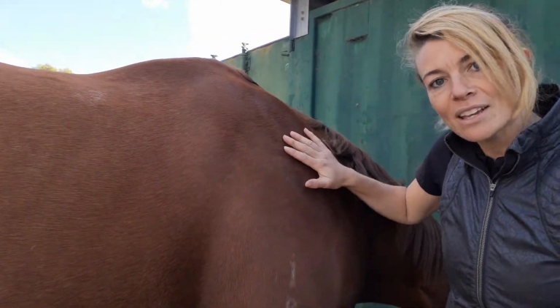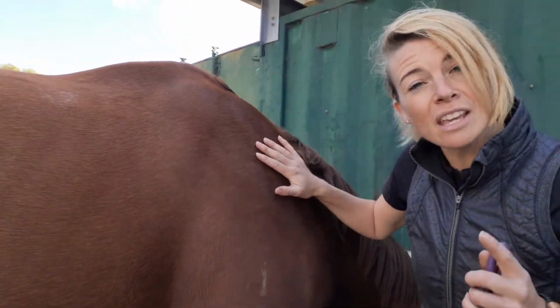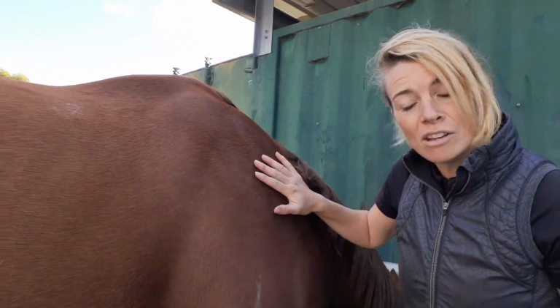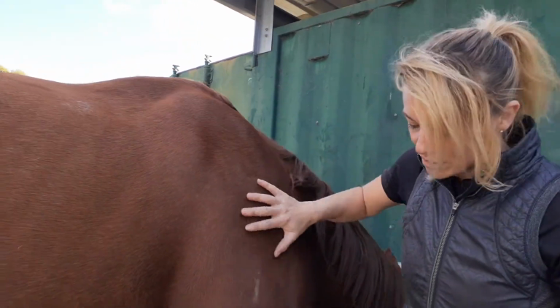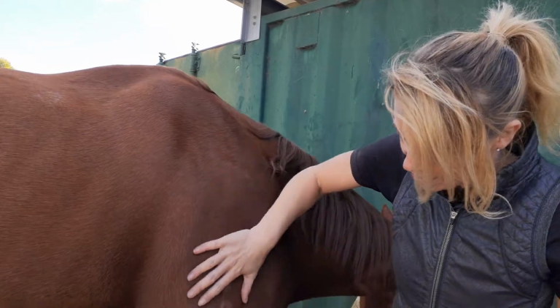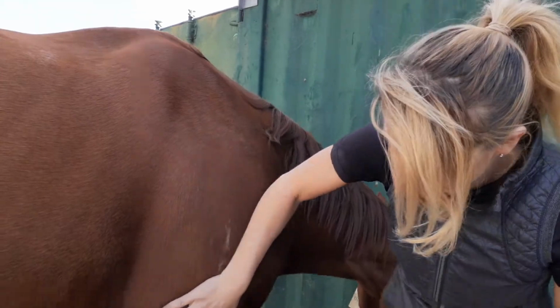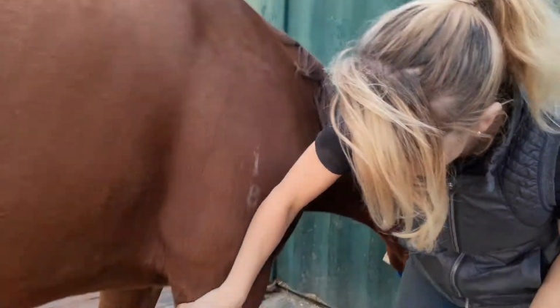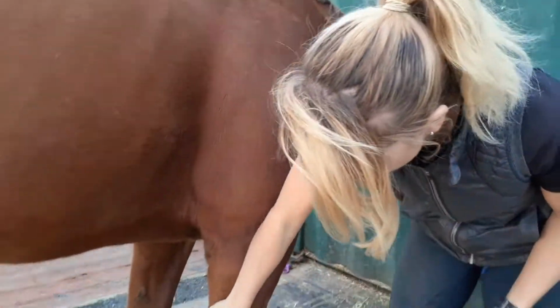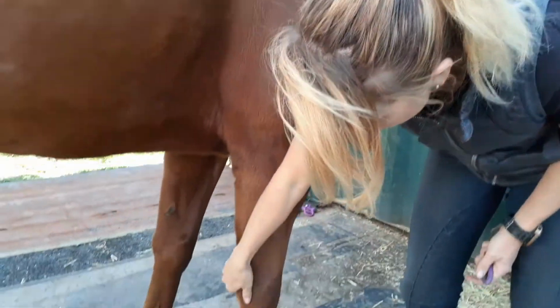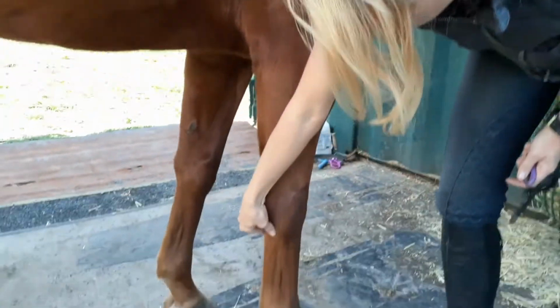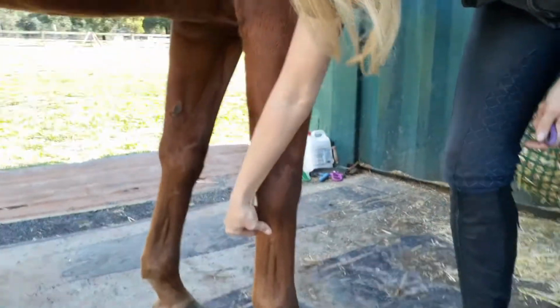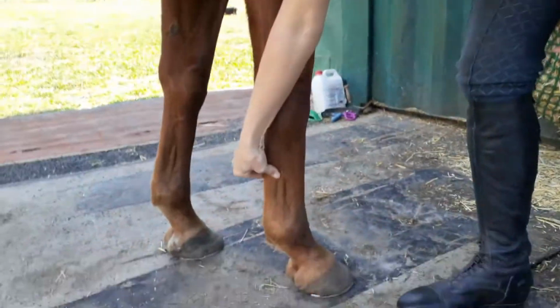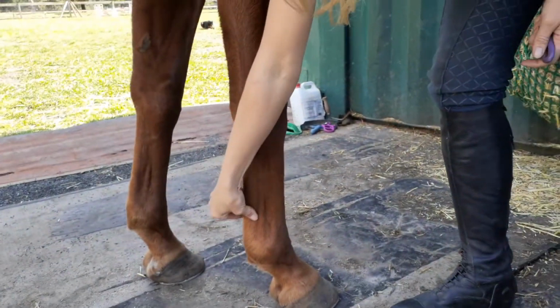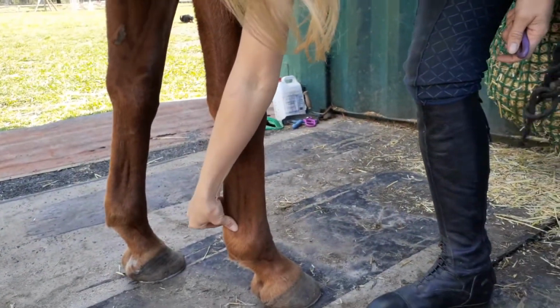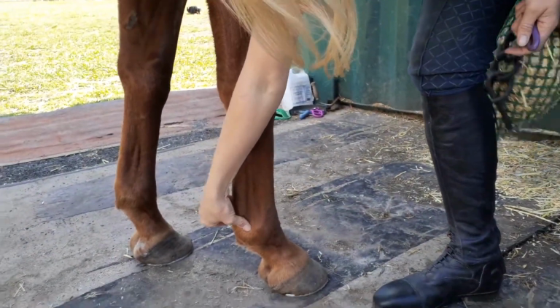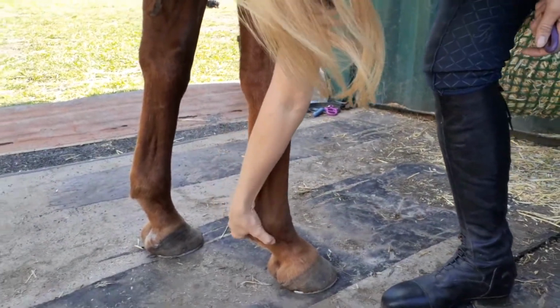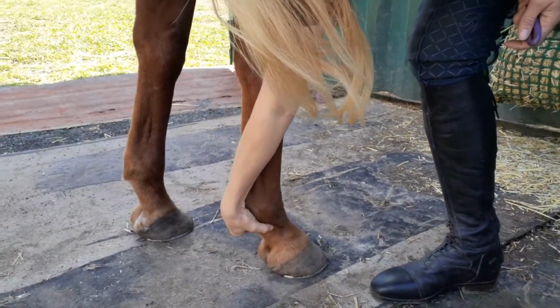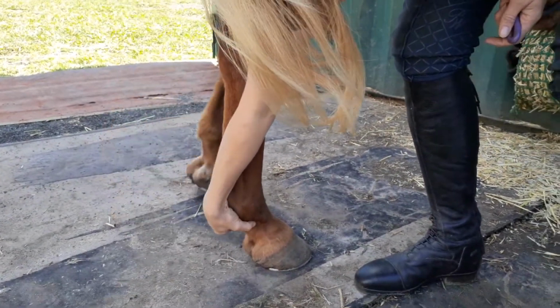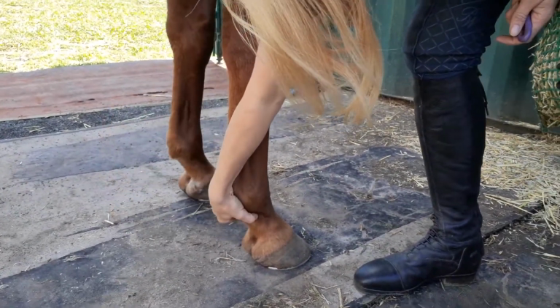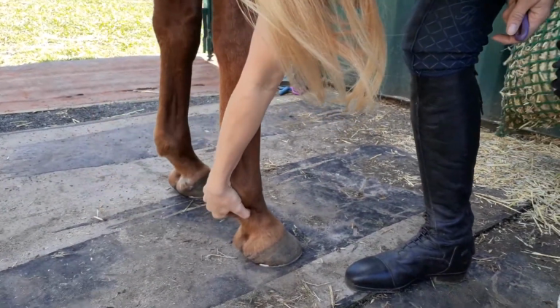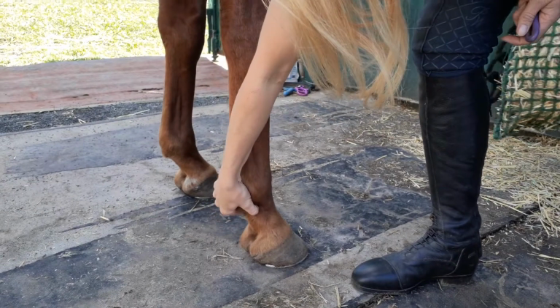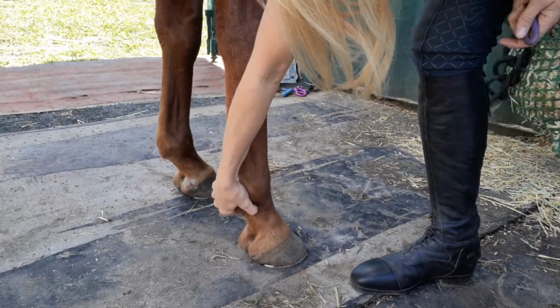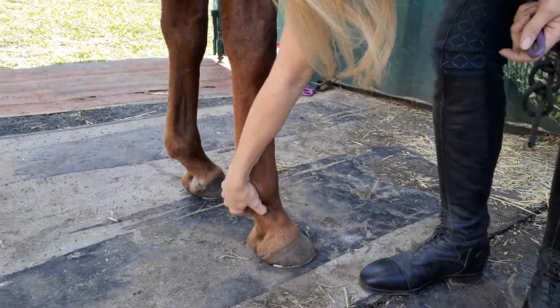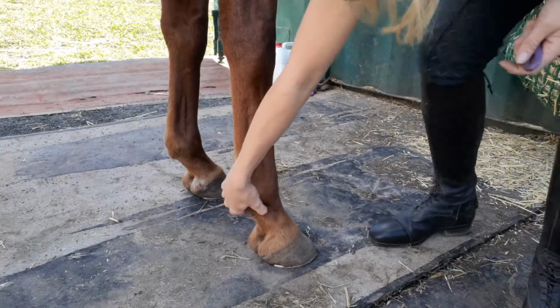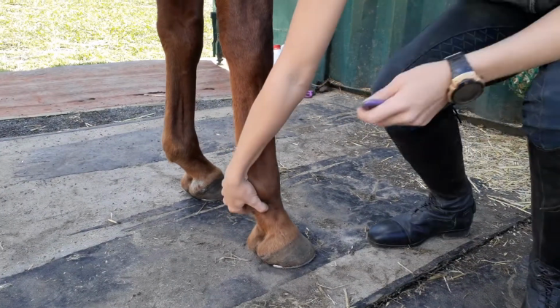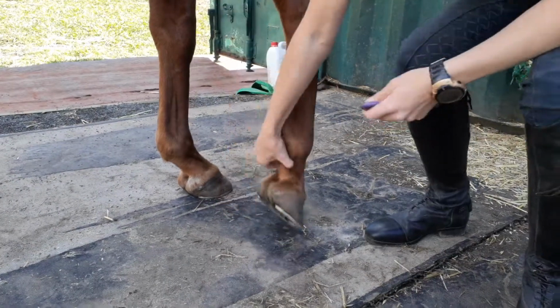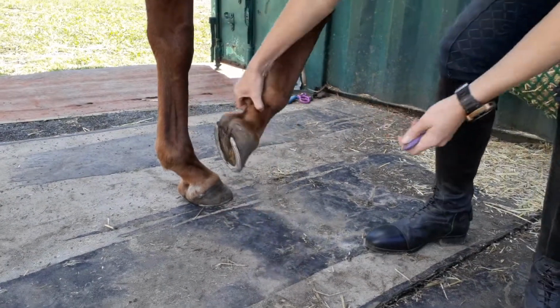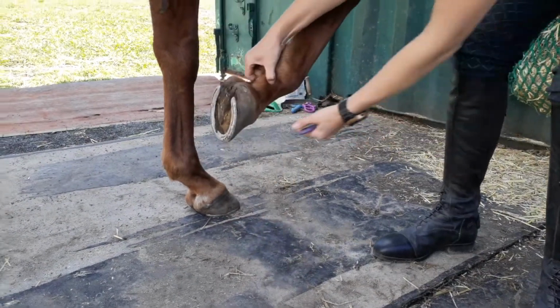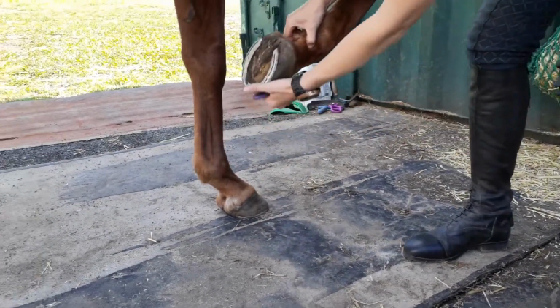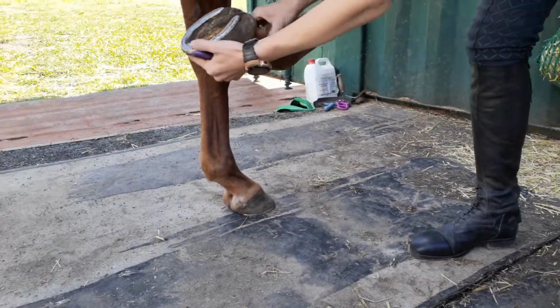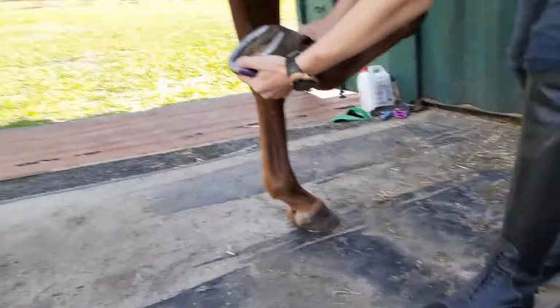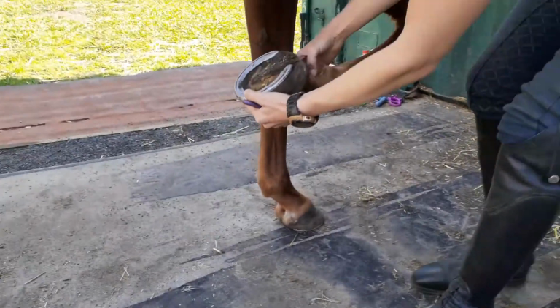So then you run your hand down the horse's leg, down the back of the tendon, and go right down to the bottom and give it a wee squeeze. I also pair it with a verbal cue to lift, and he lifts his foot up for me.